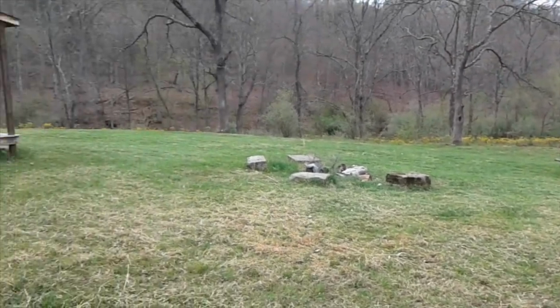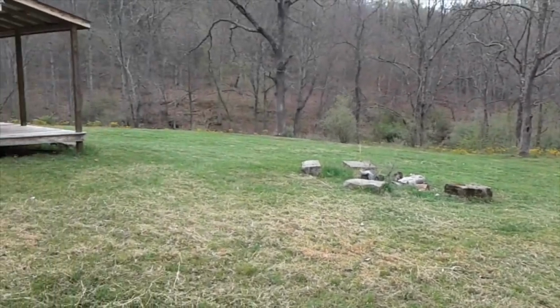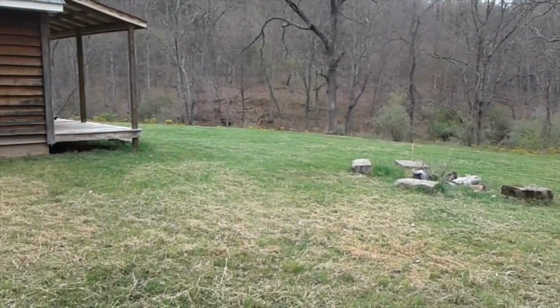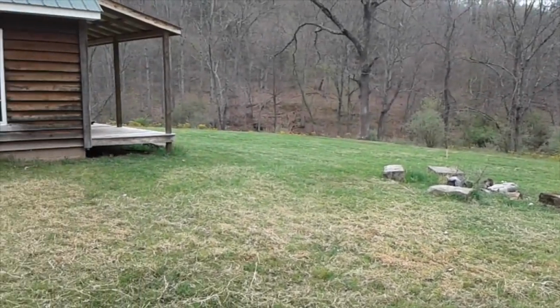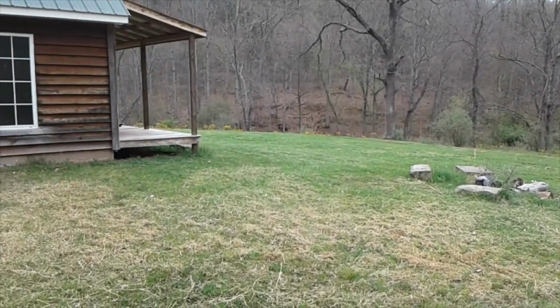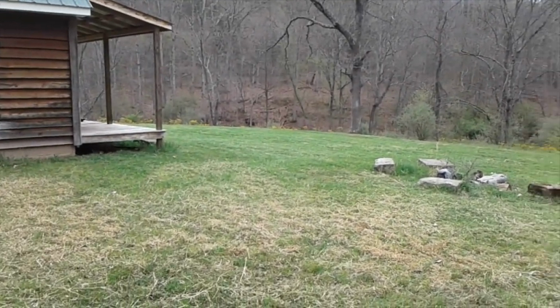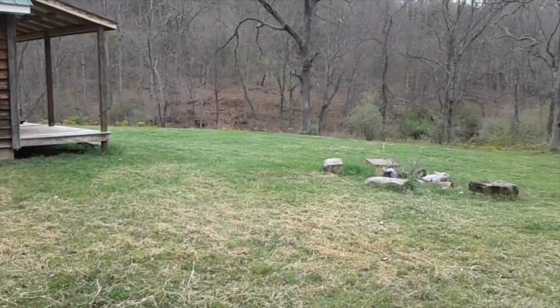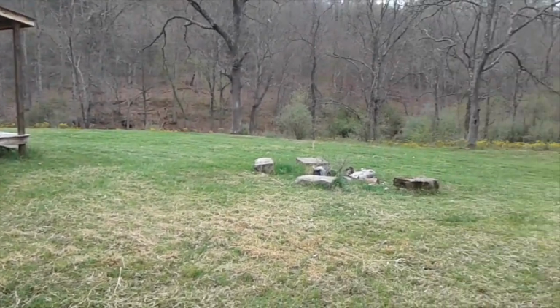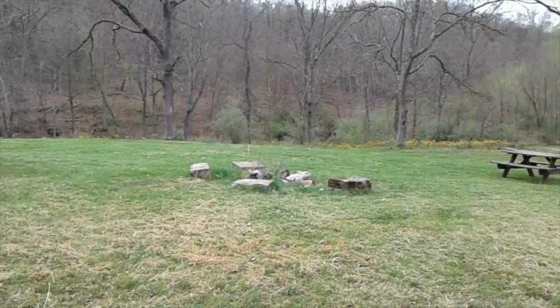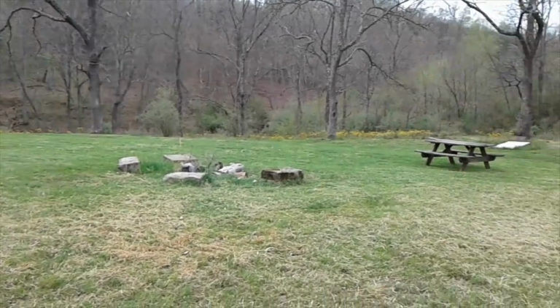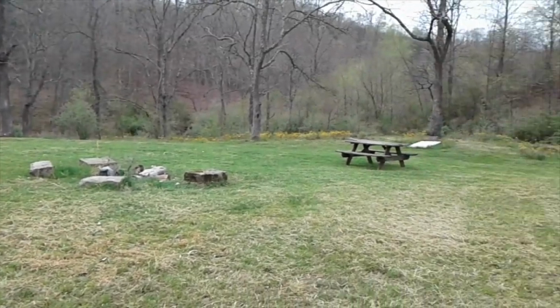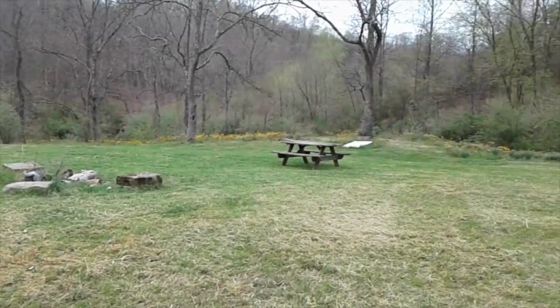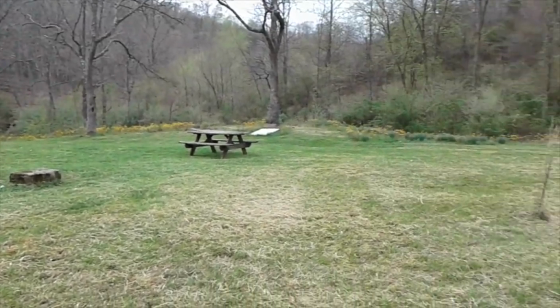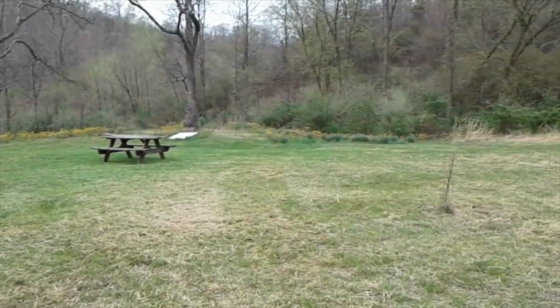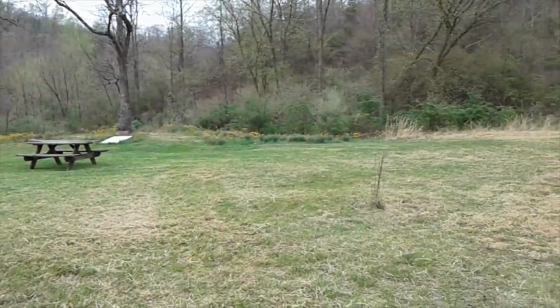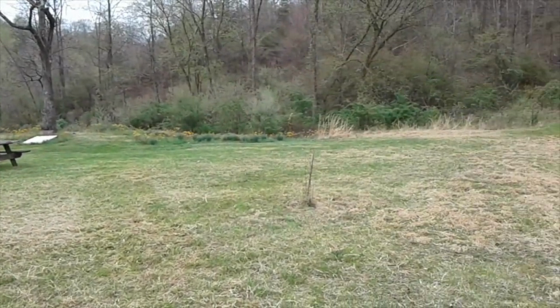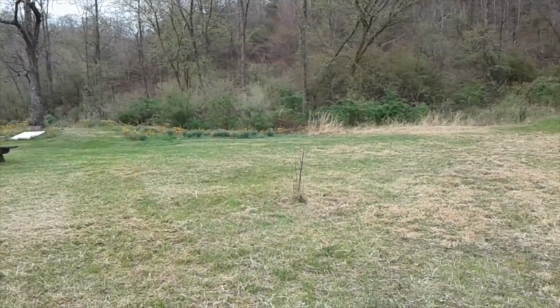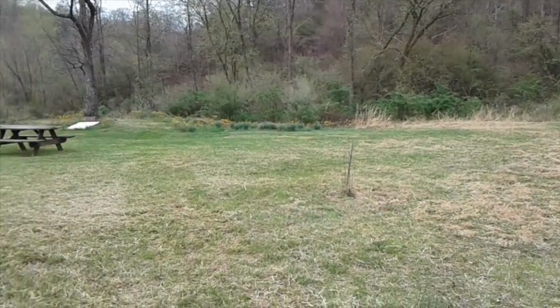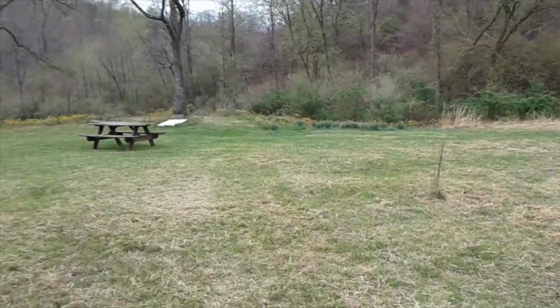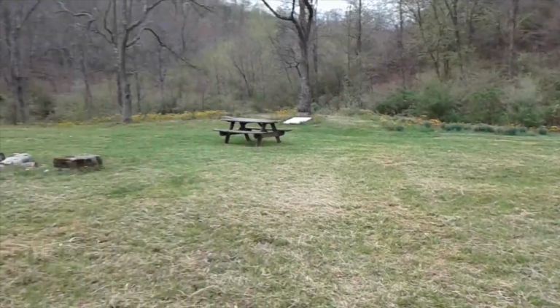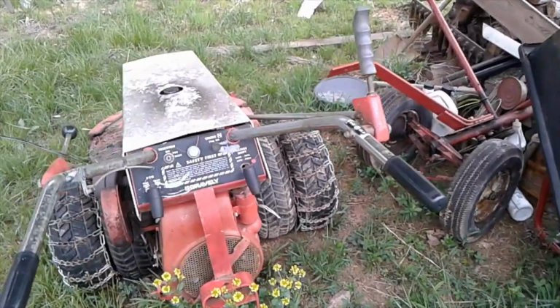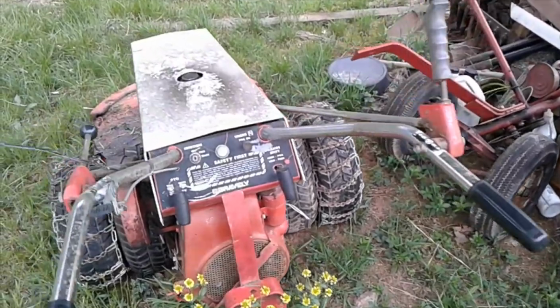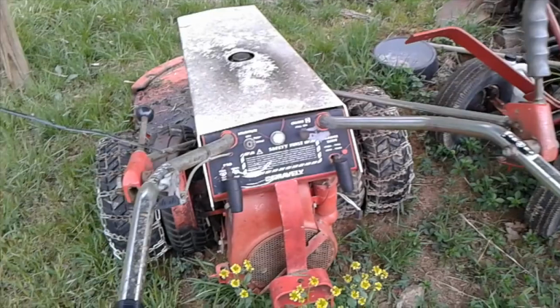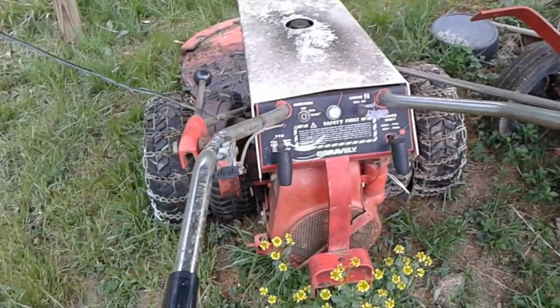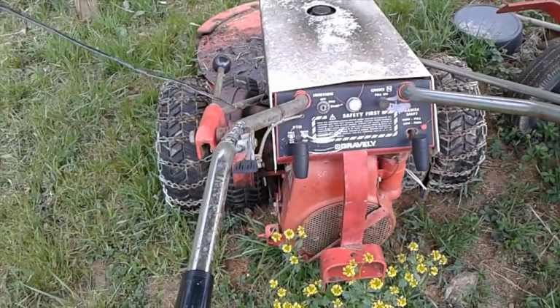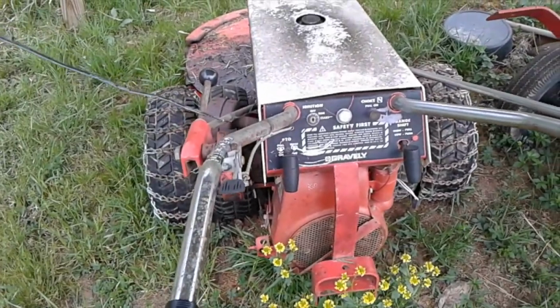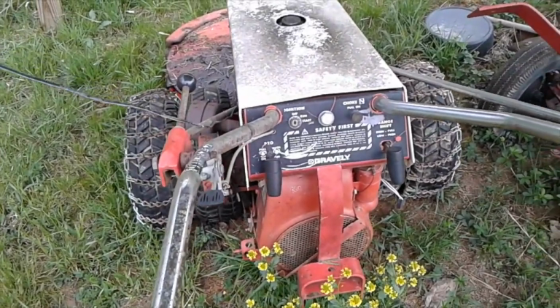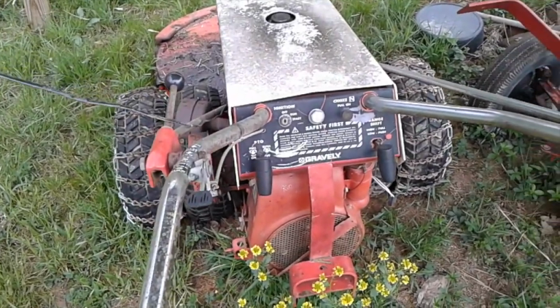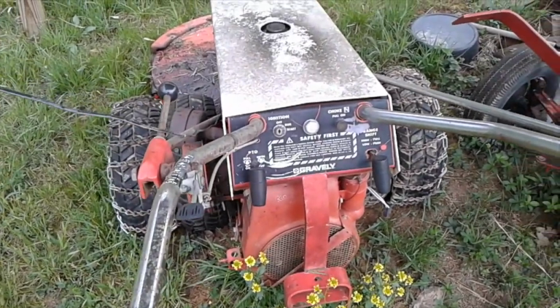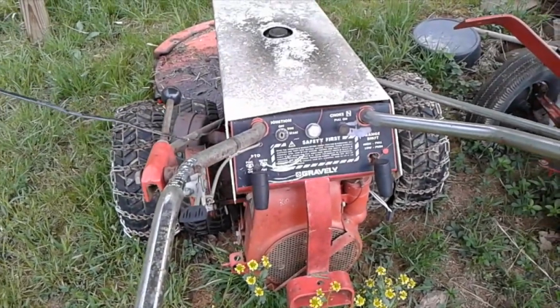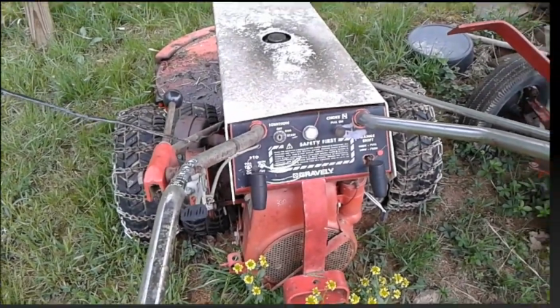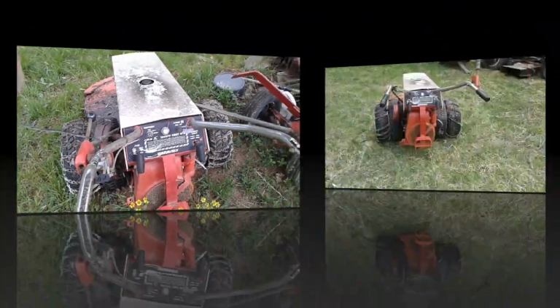I've got the grass cut — first time of the year. Doesn't look too bad. I'm going to see if I can't get the Gravely to start.